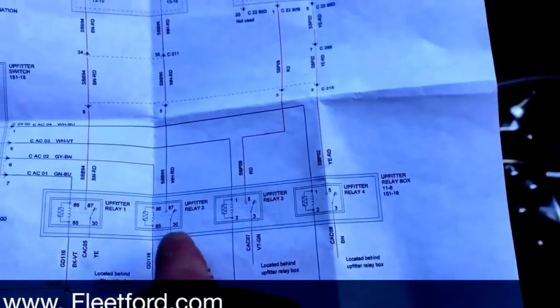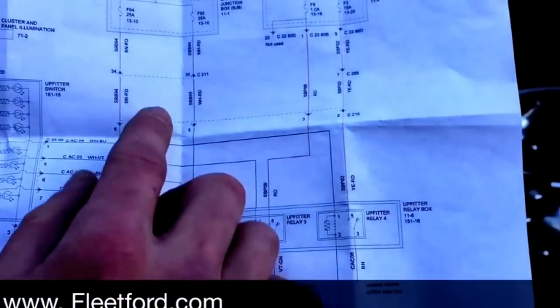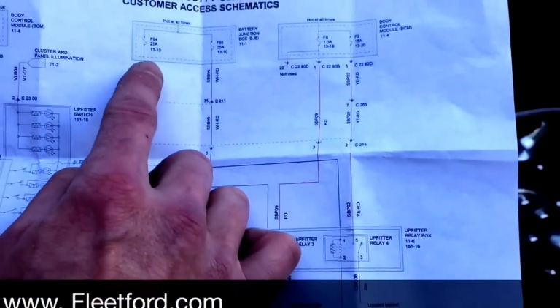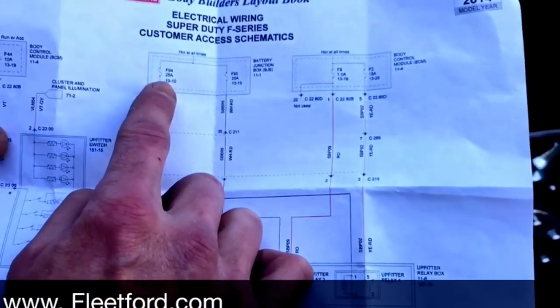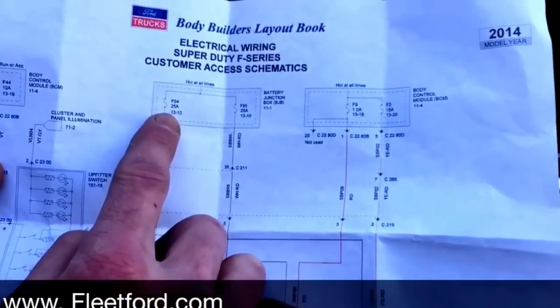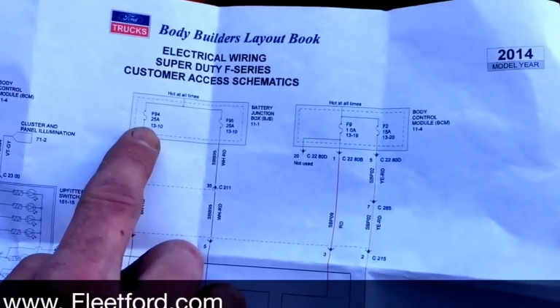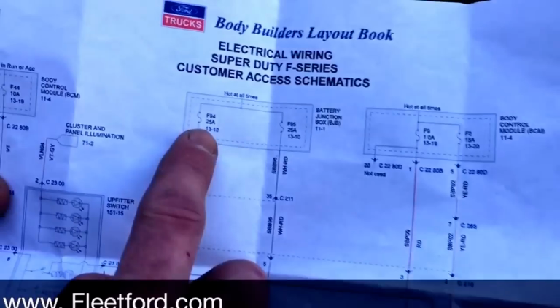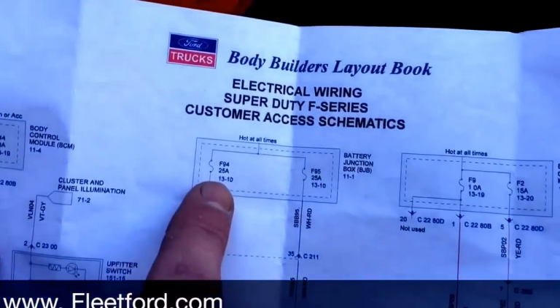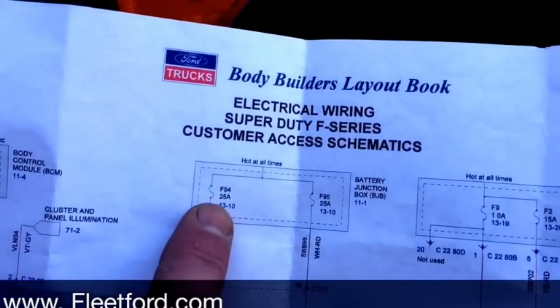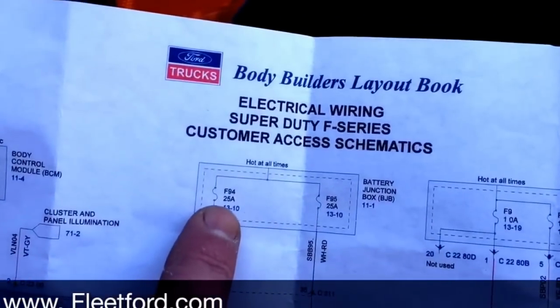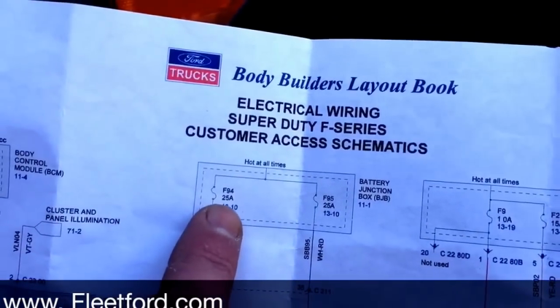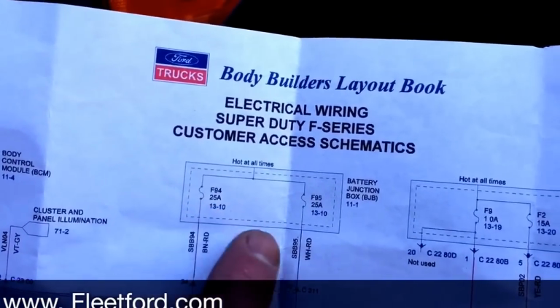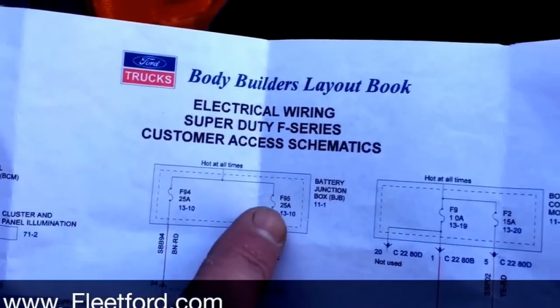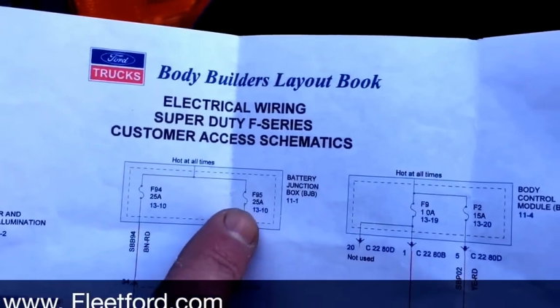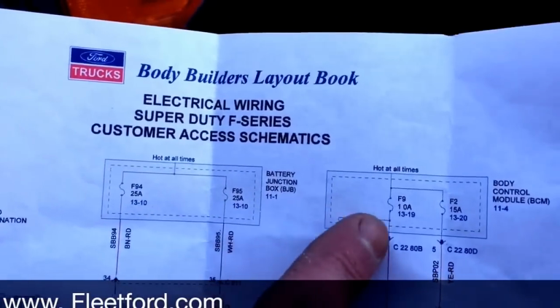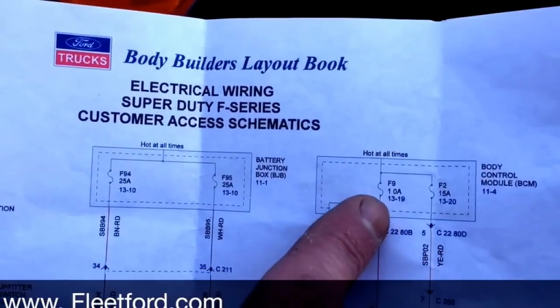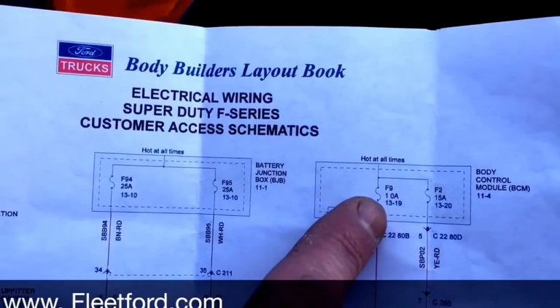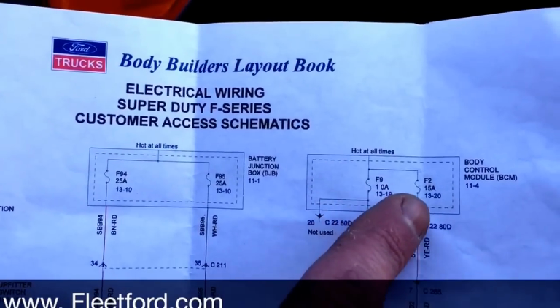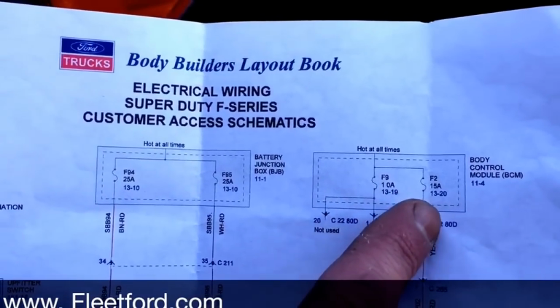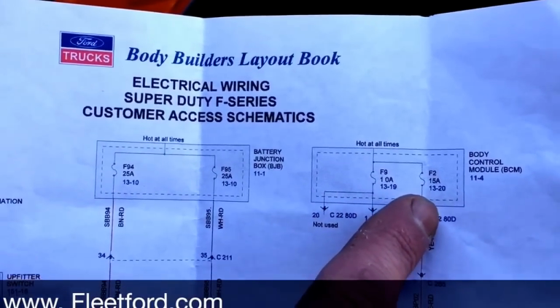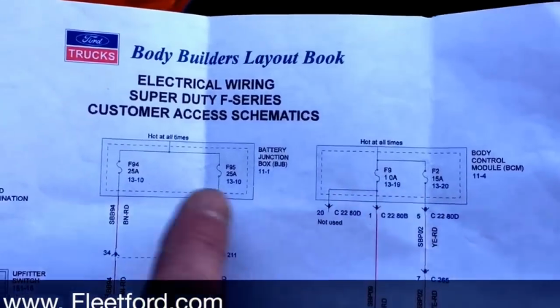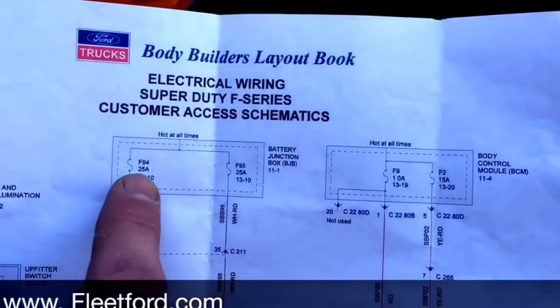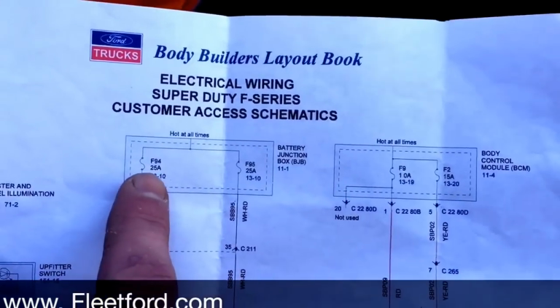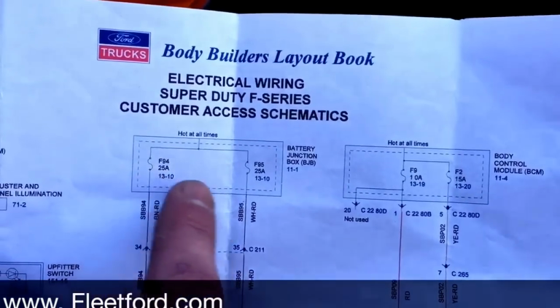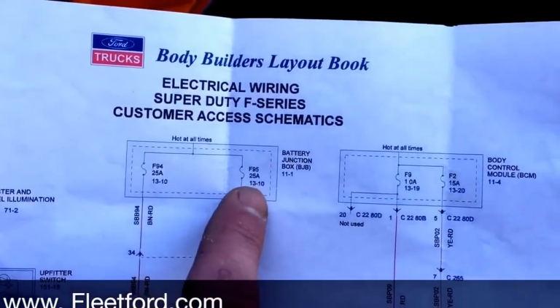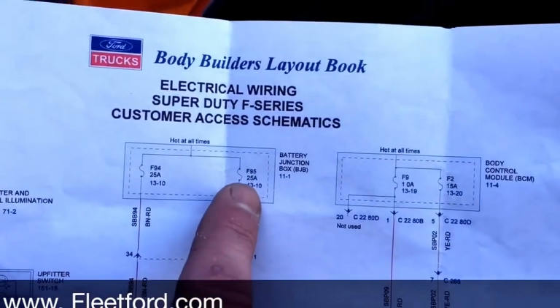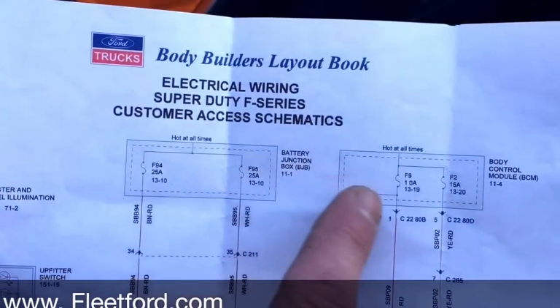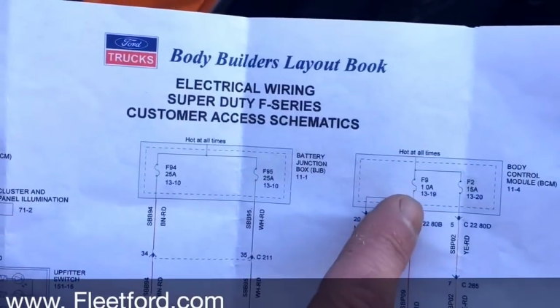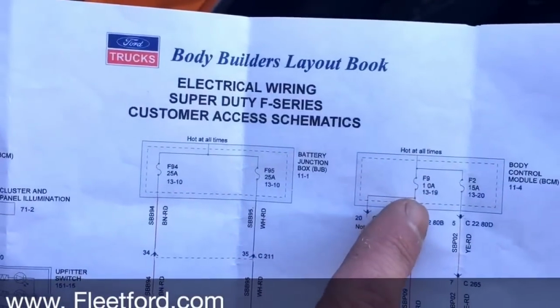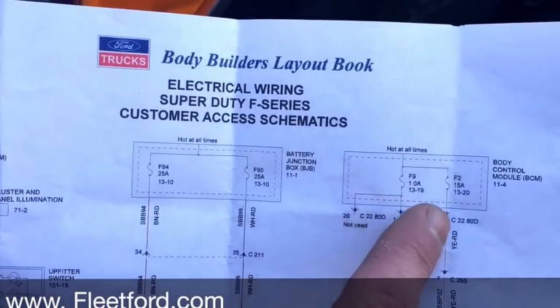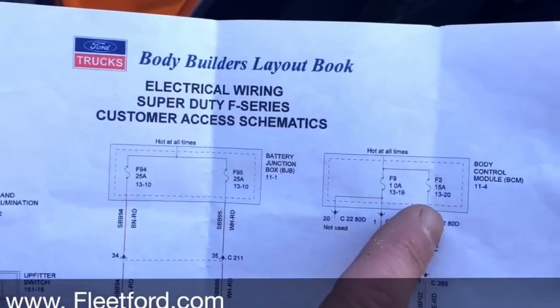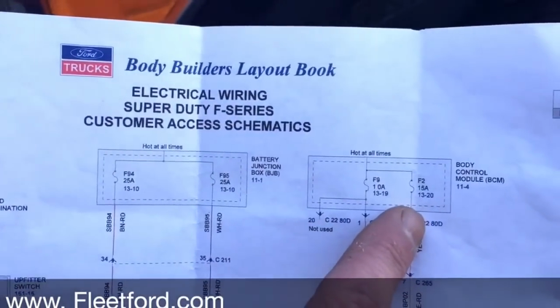Up here it's going to show your amperage: 25 amp, 25 amp, 10 amp, and 15 amp — Auxiliary 1, Auxiliary 2, Auxiliary 3, Auxiliary 4.